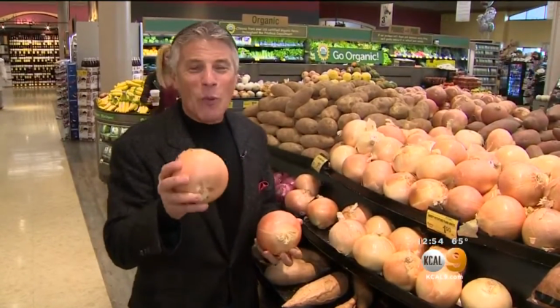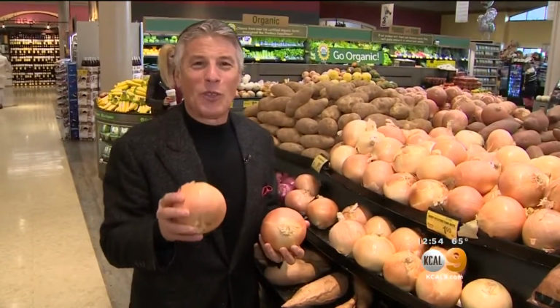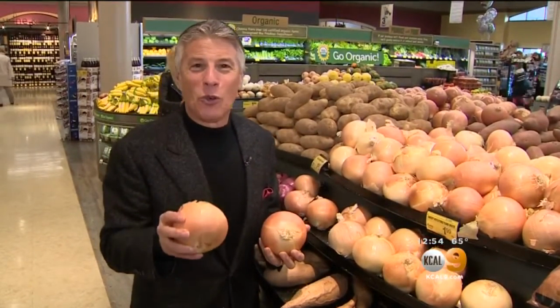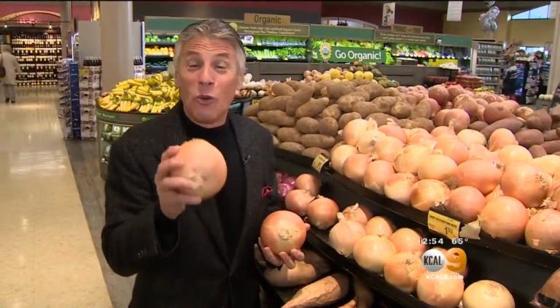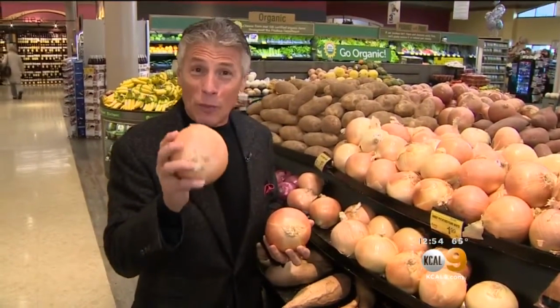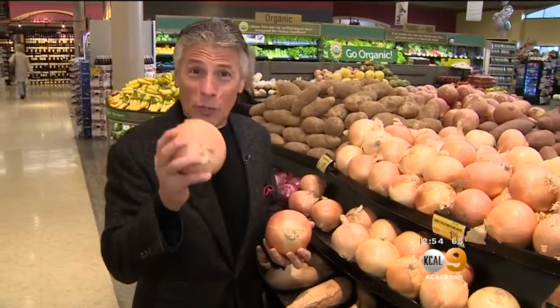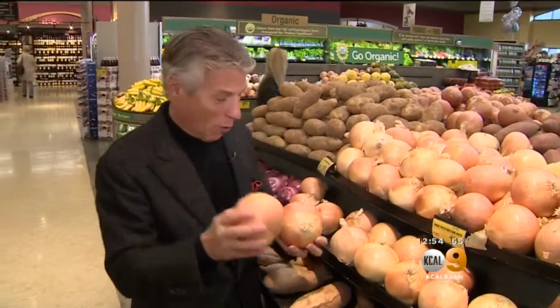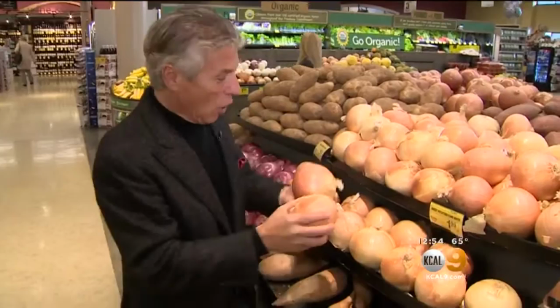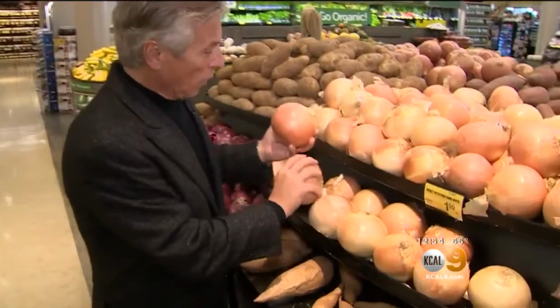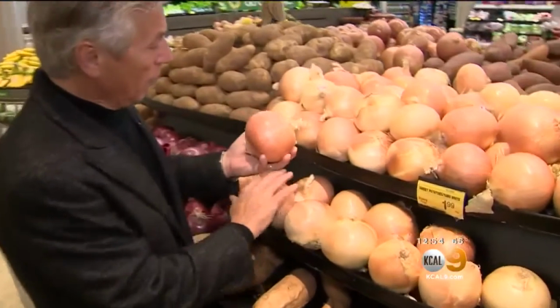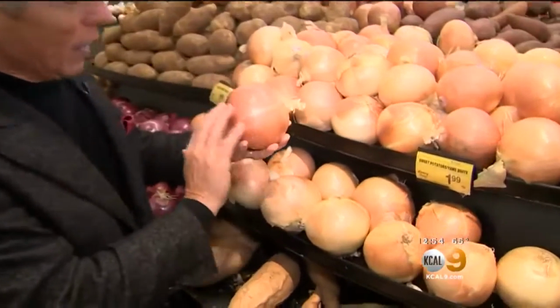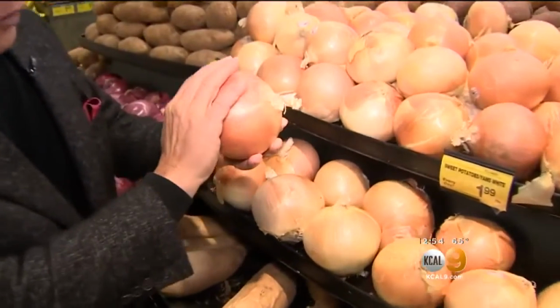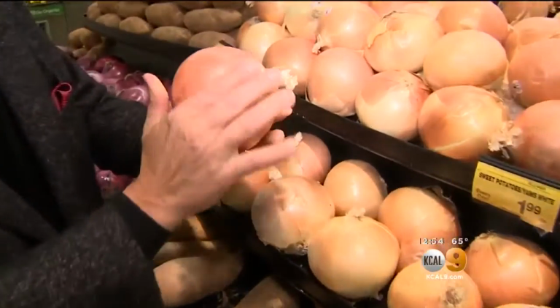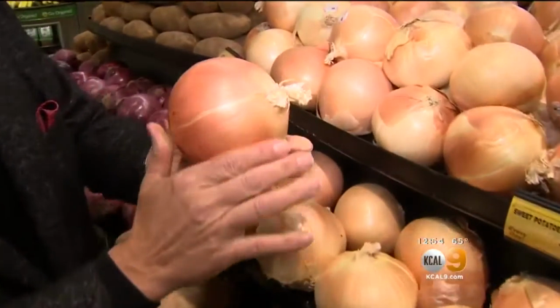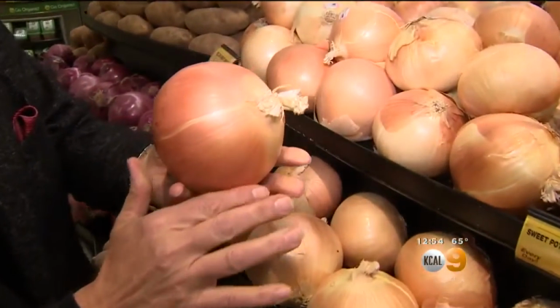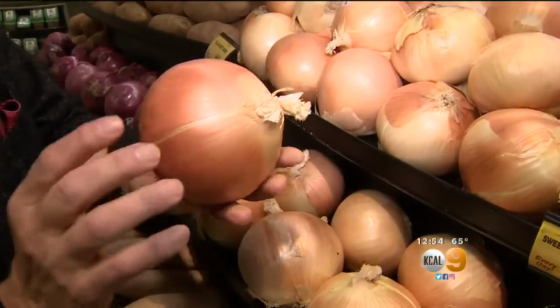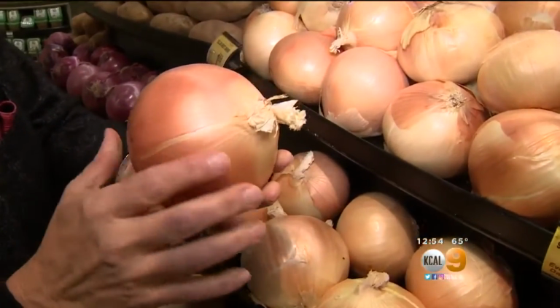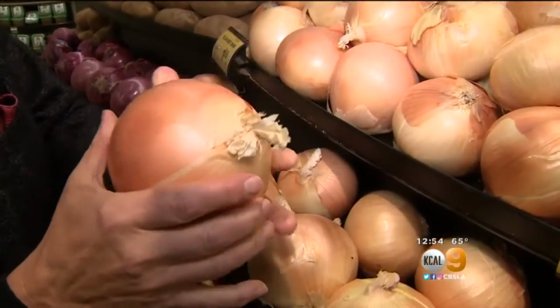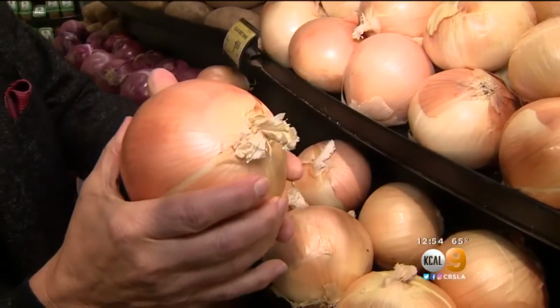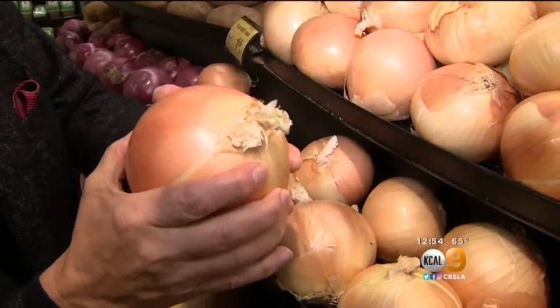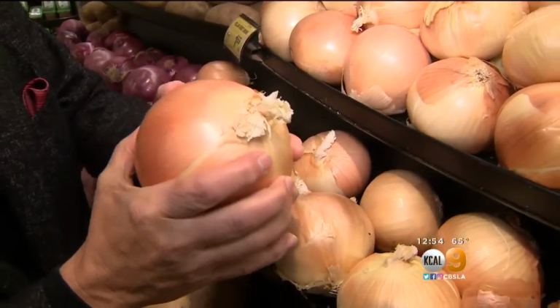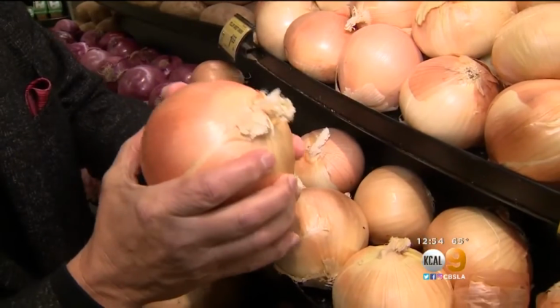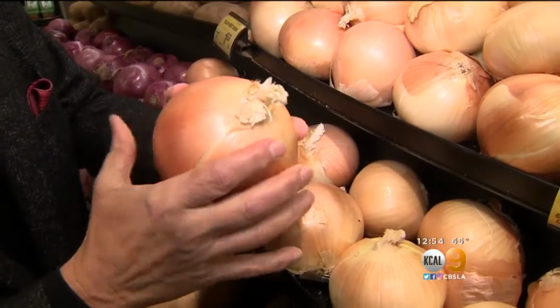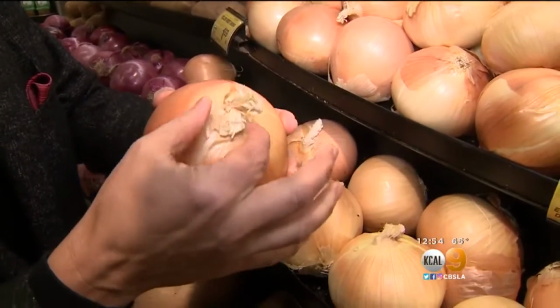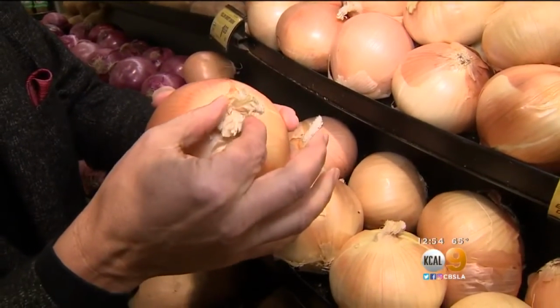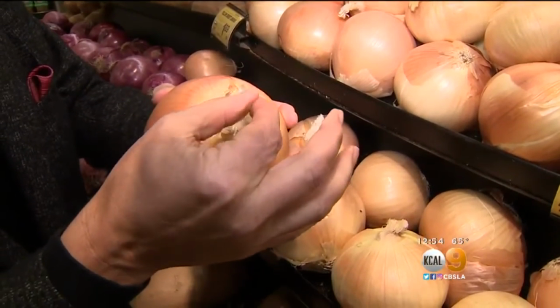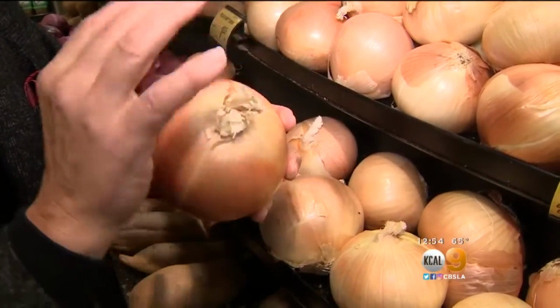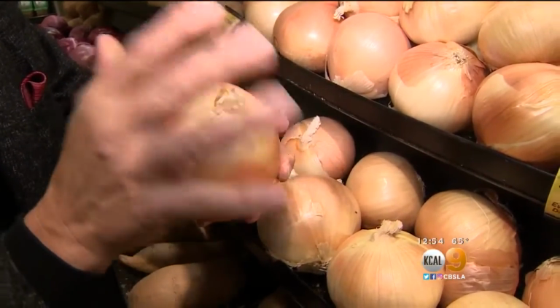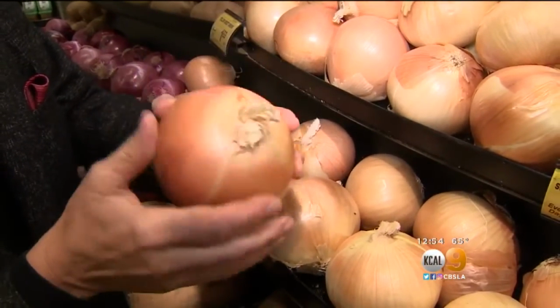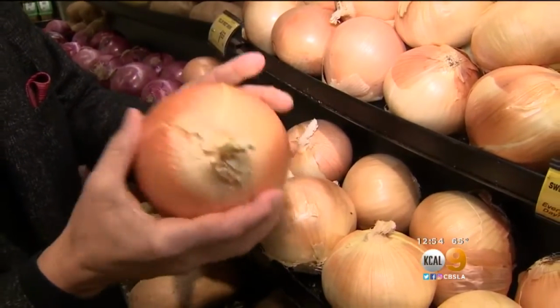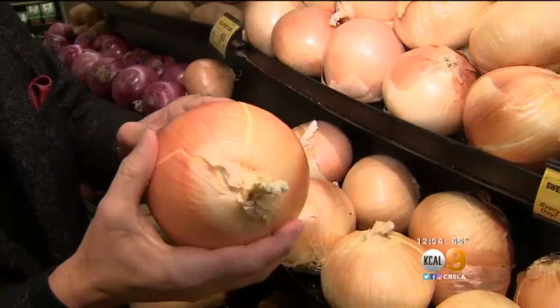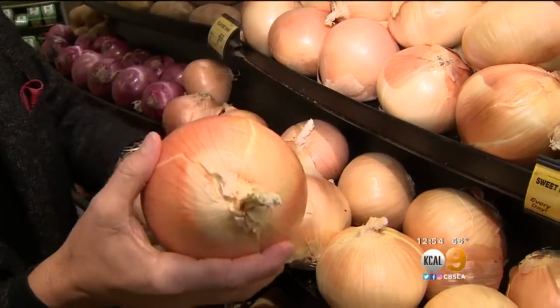Let's talk about selection and storage of the new crop yellow onions in the market. When you buy them, the outer skin should be nice and translucent like this — very important. Nice and firm, like a firm apple. Make sure it's not sprouting at all, and heavy for their size.